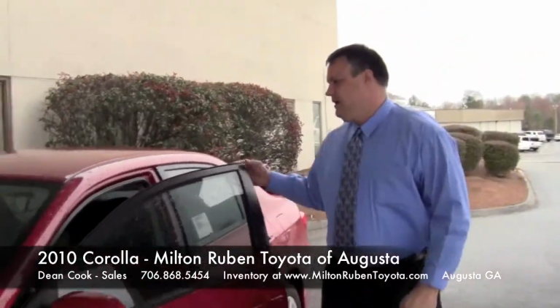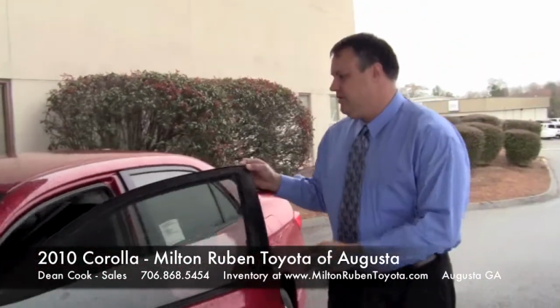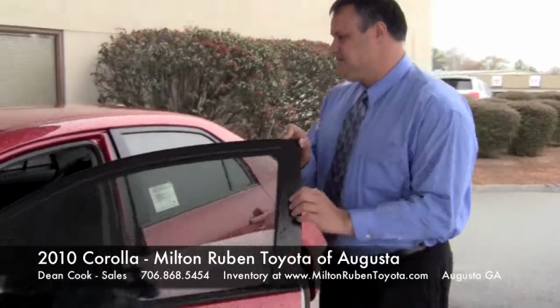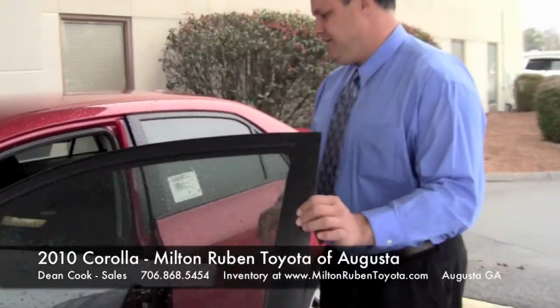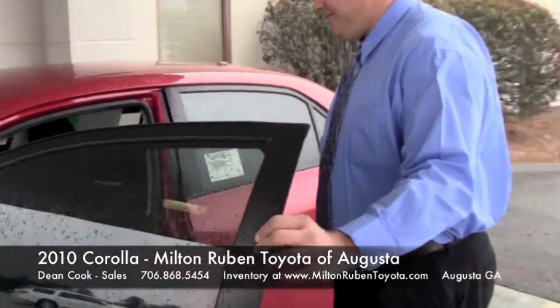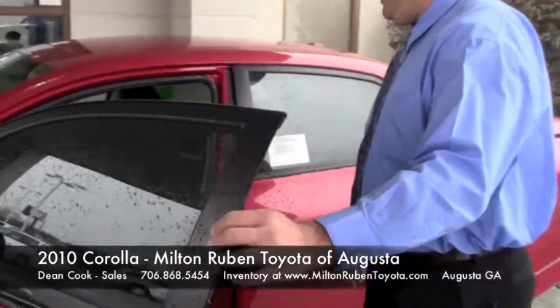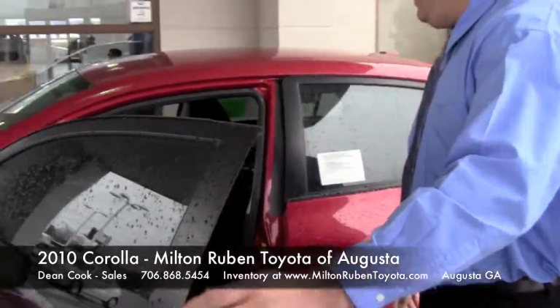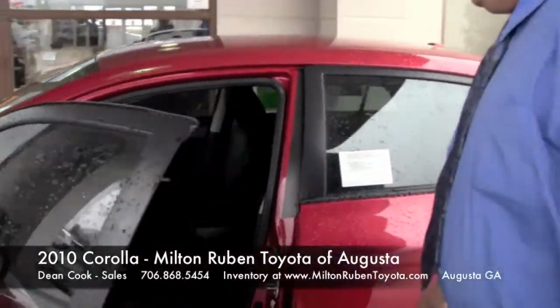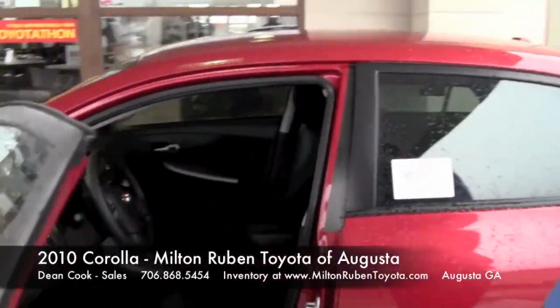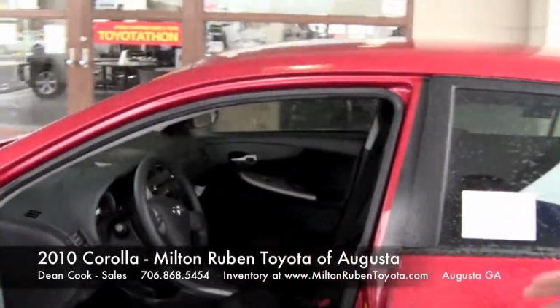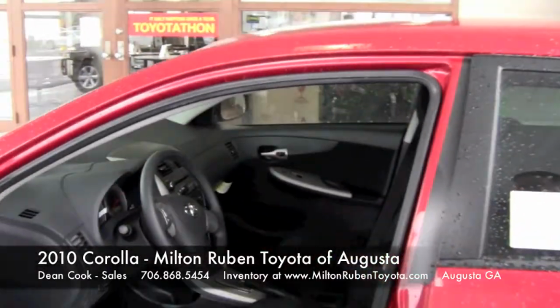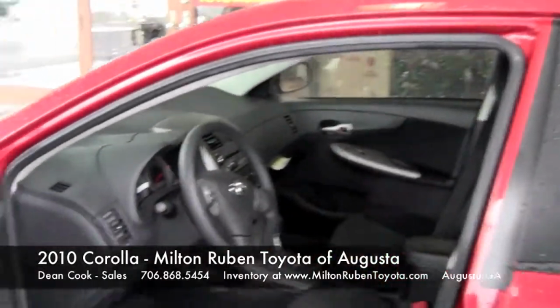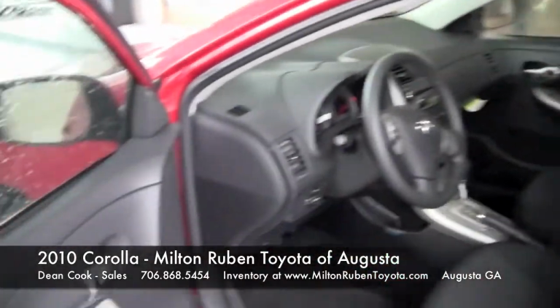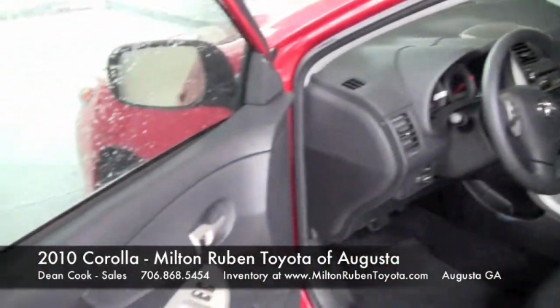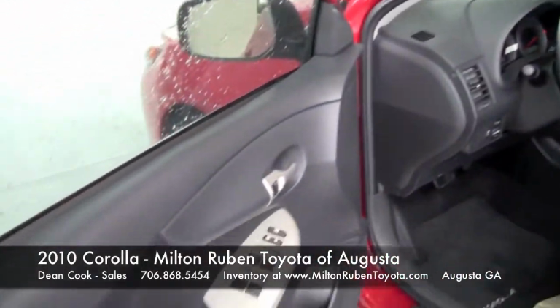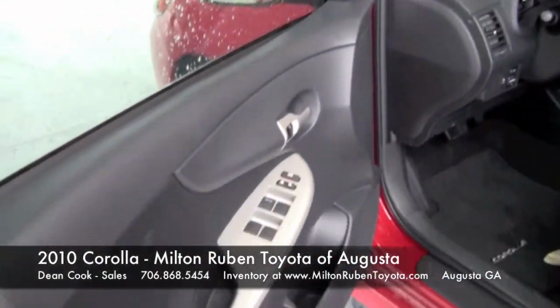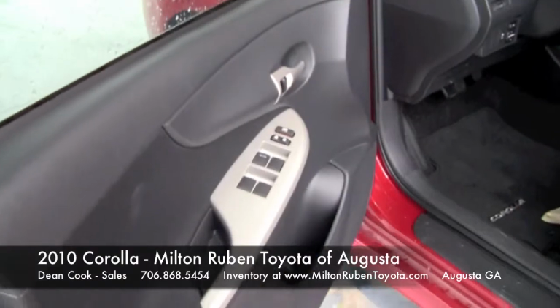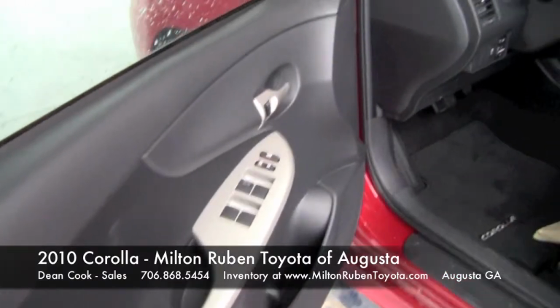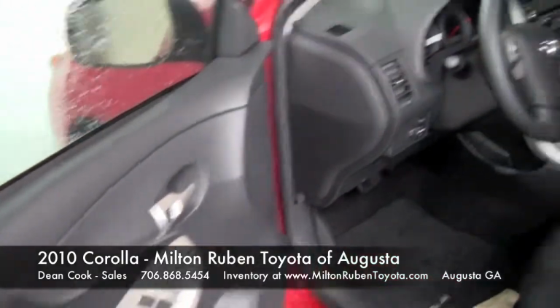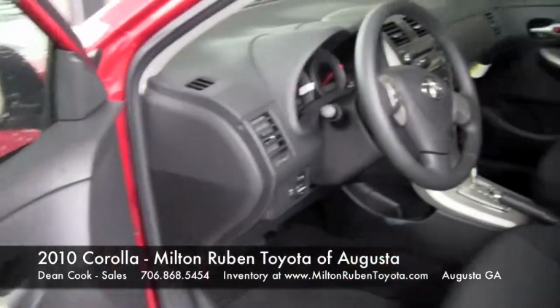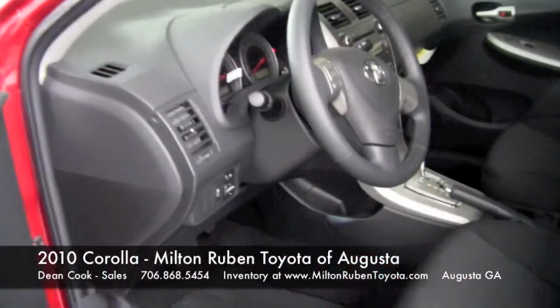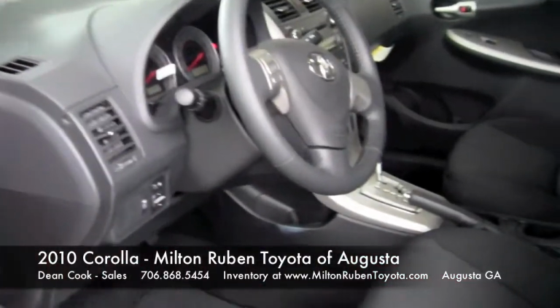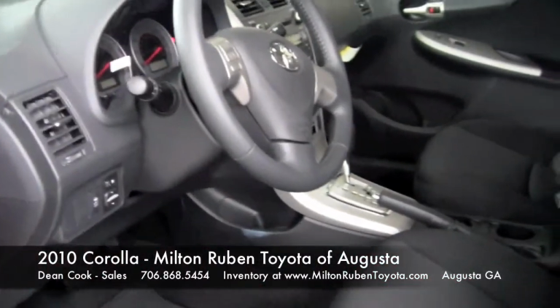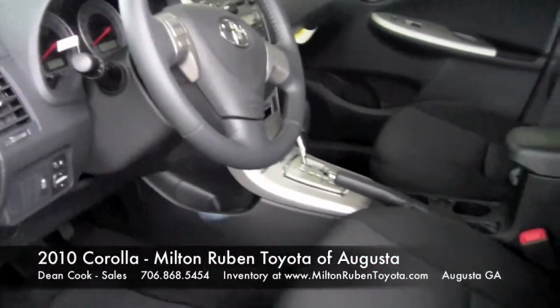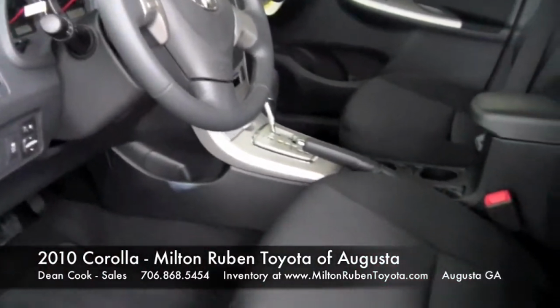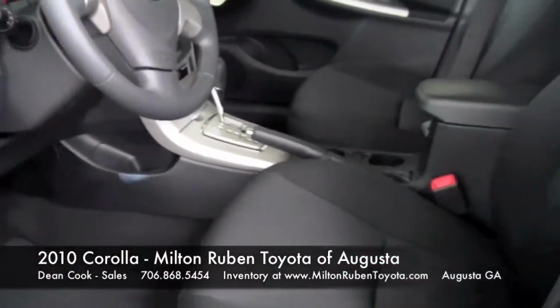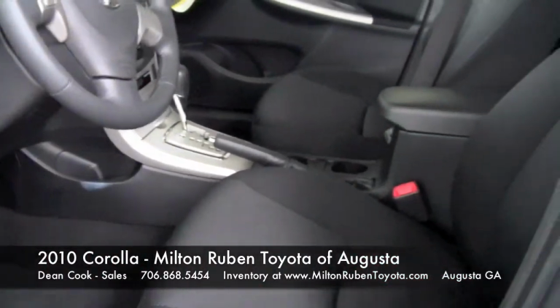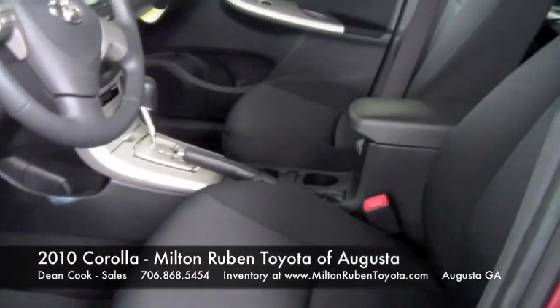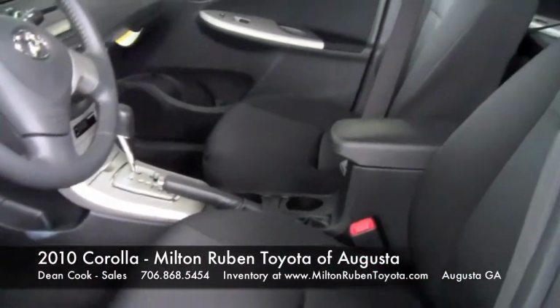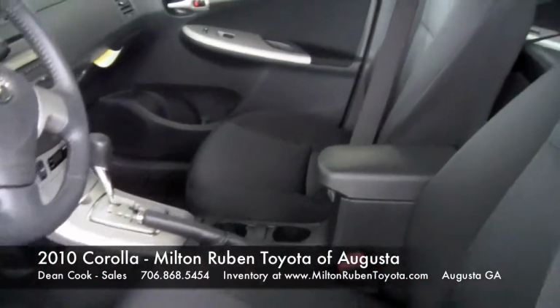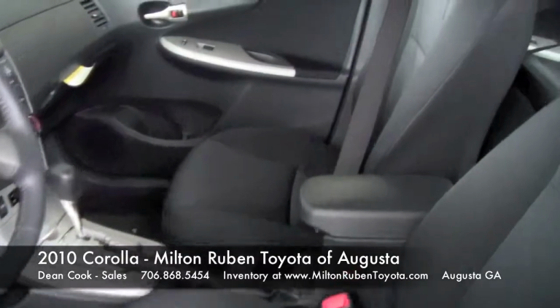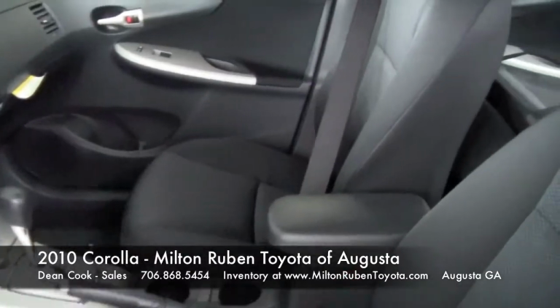Here on the inside, we have six airbags — one for the driver, one for the passenger. They're on the passenger and driver's seat for side protection, and also the airbag curtain.